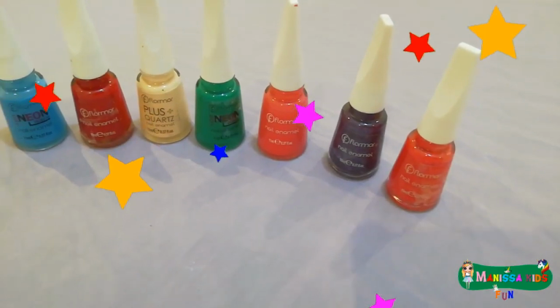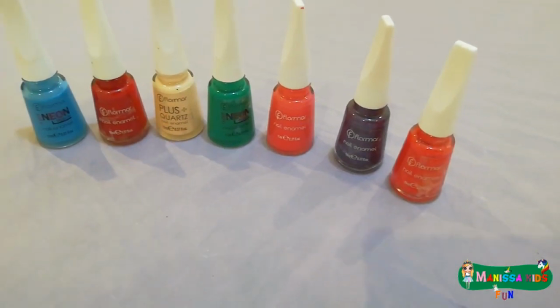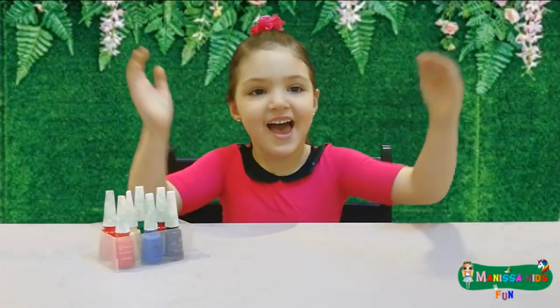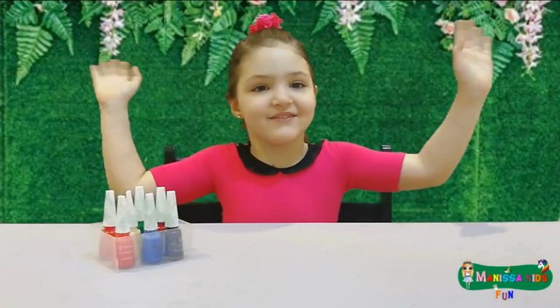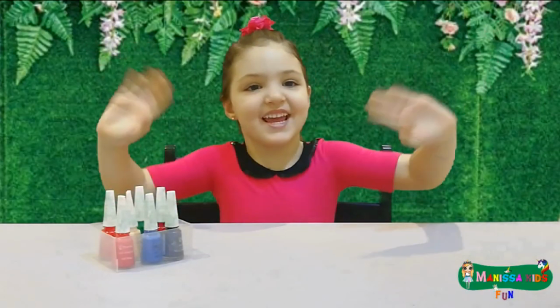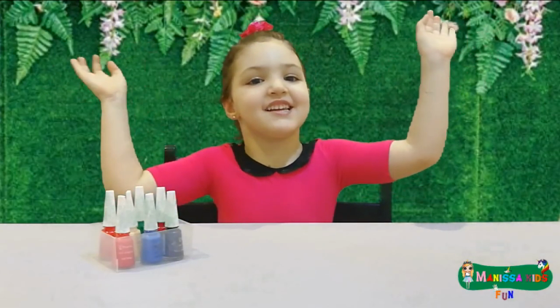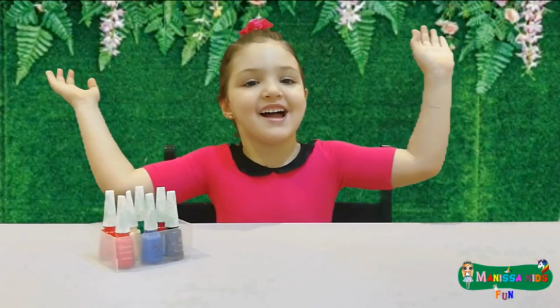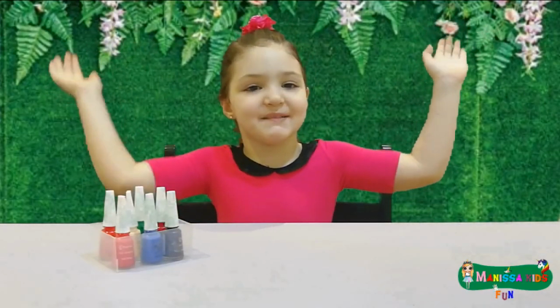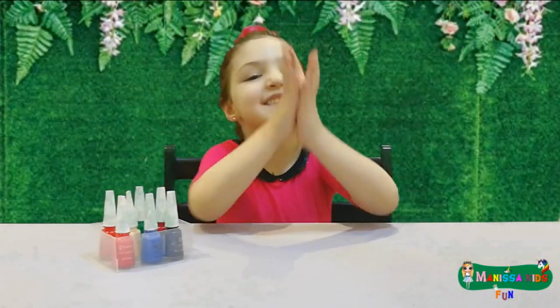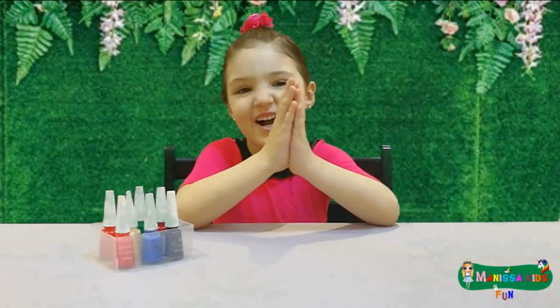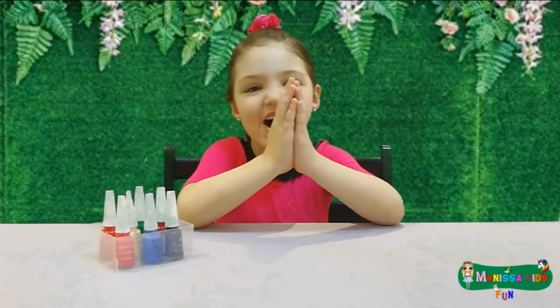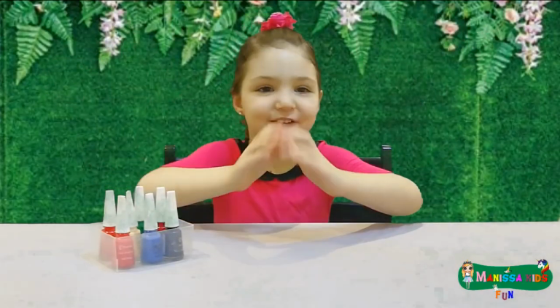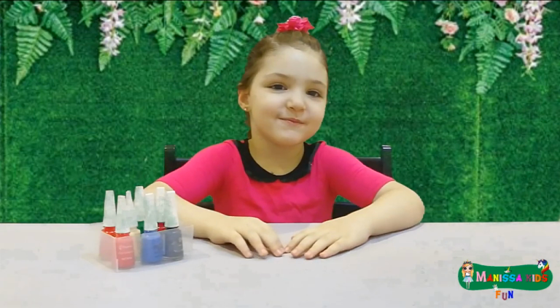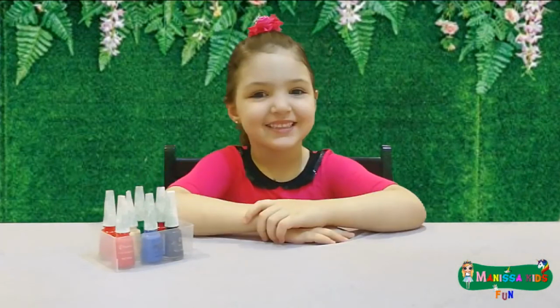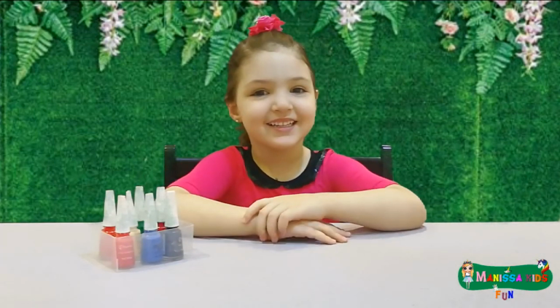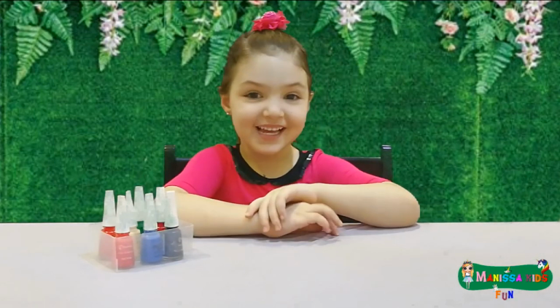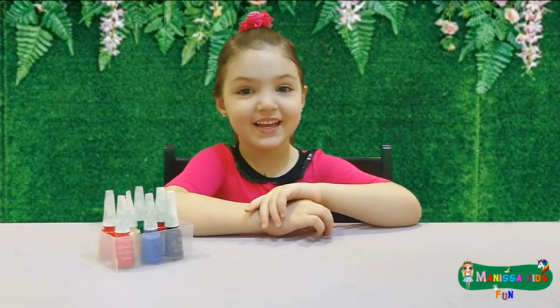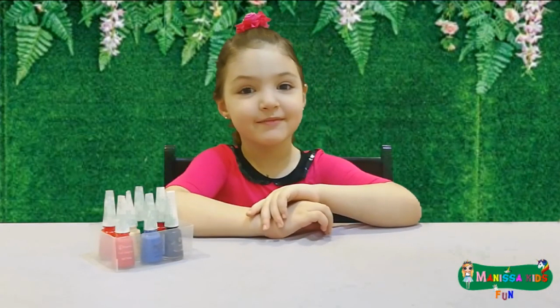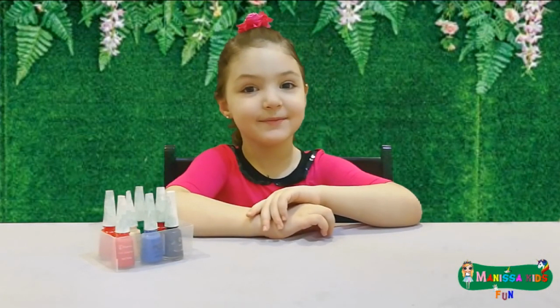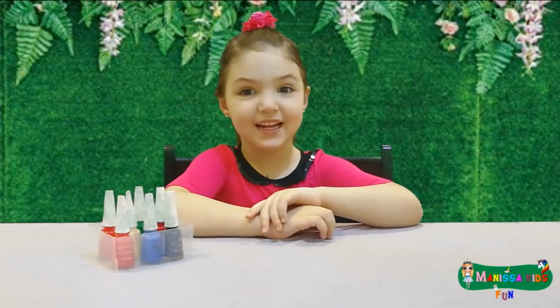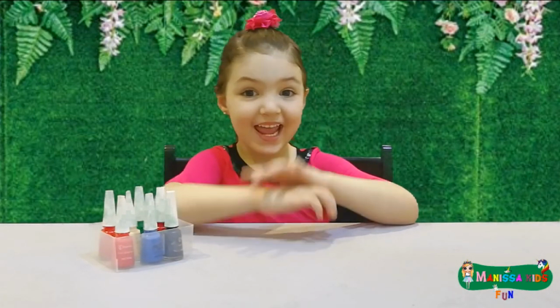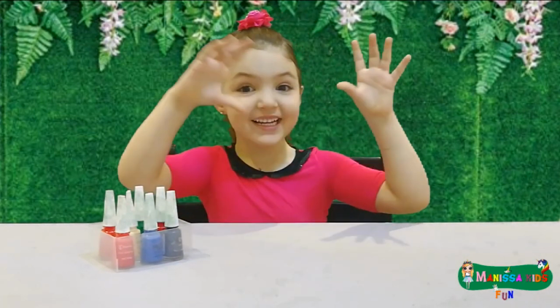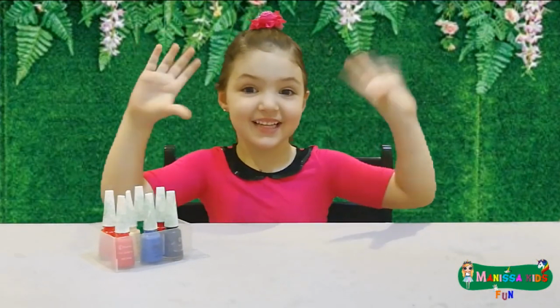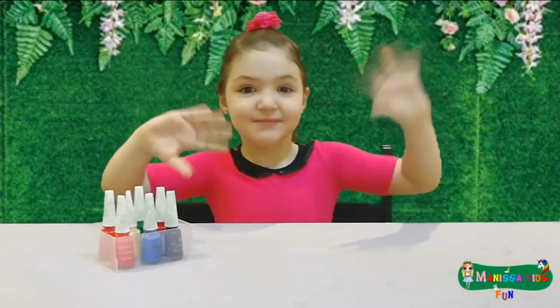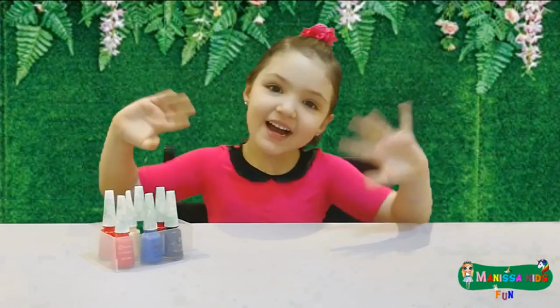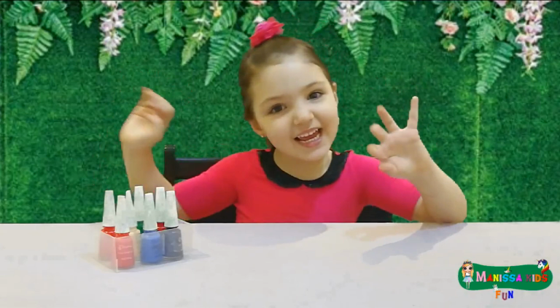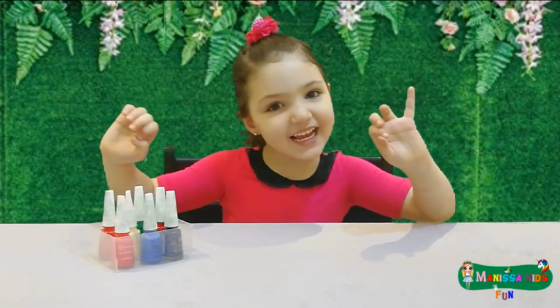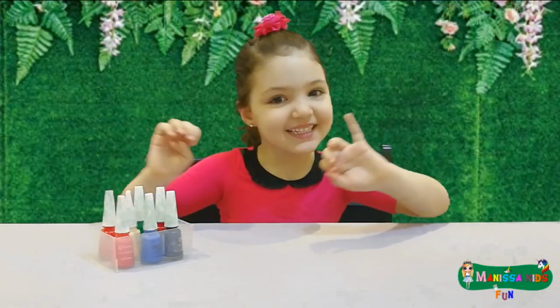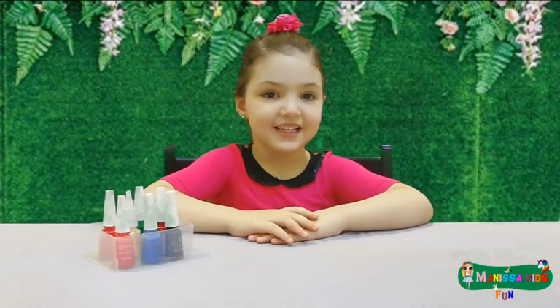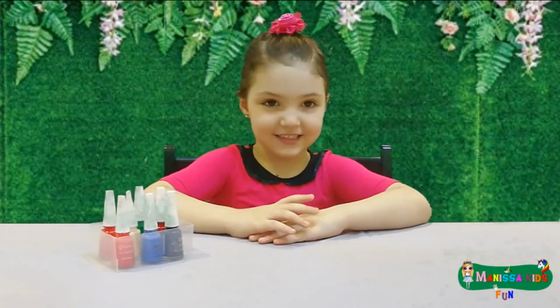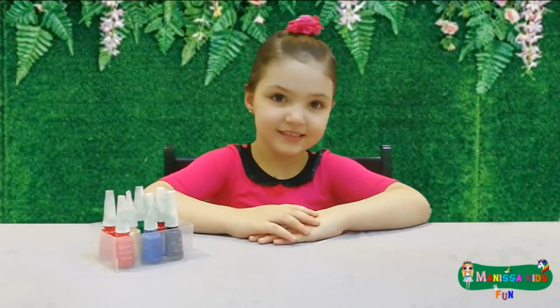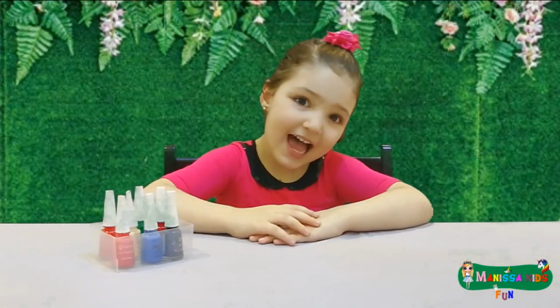Hi friends! I'm with you. Today we're making nail polish. Let's start.